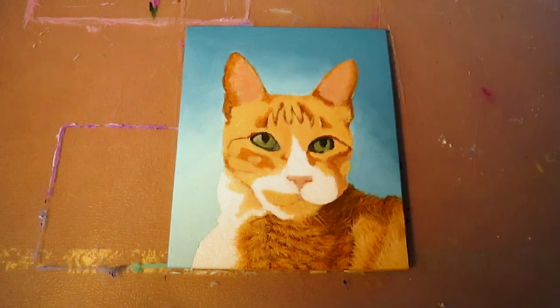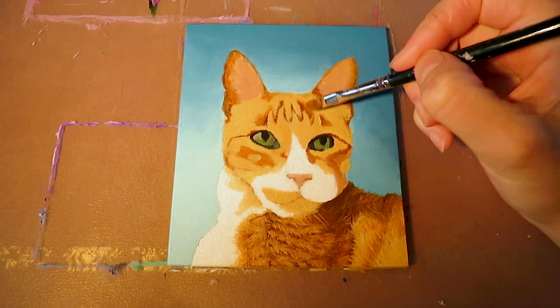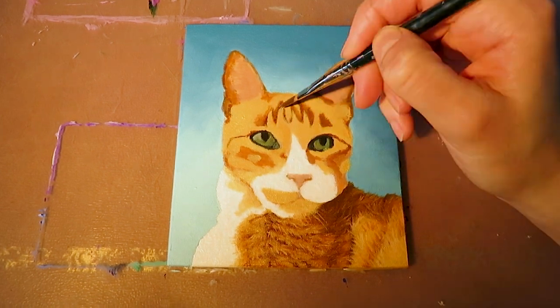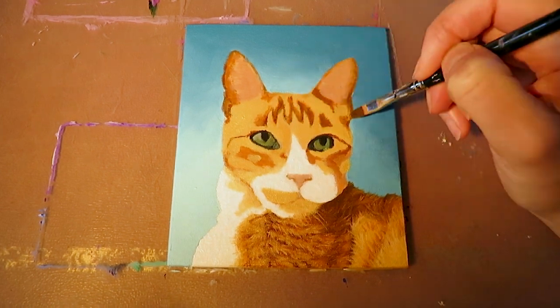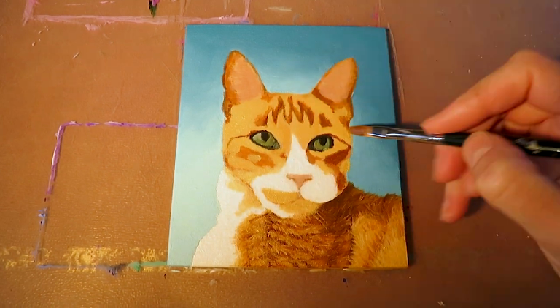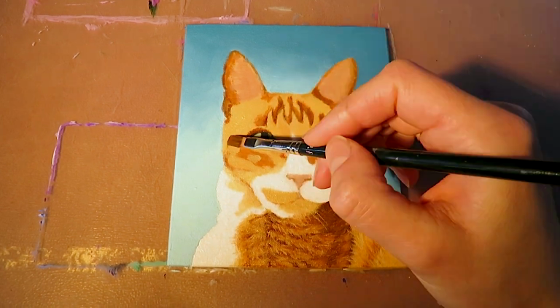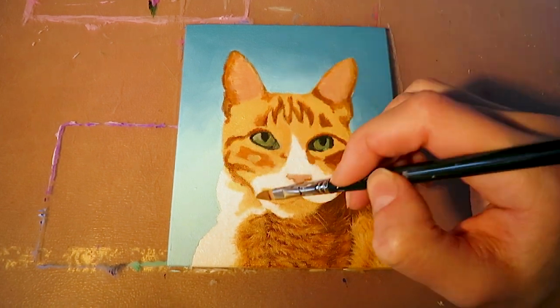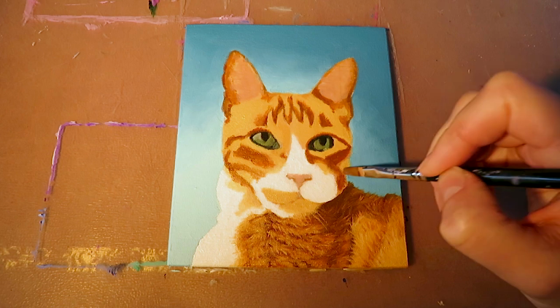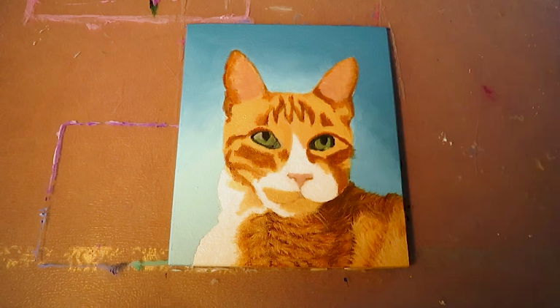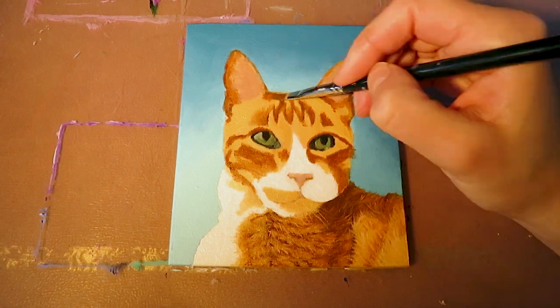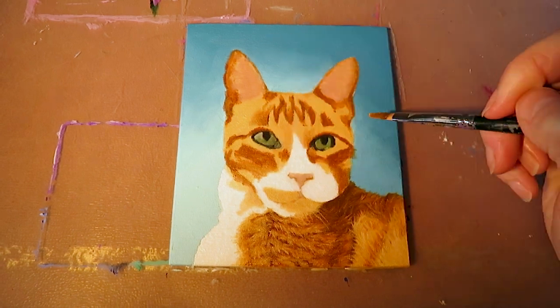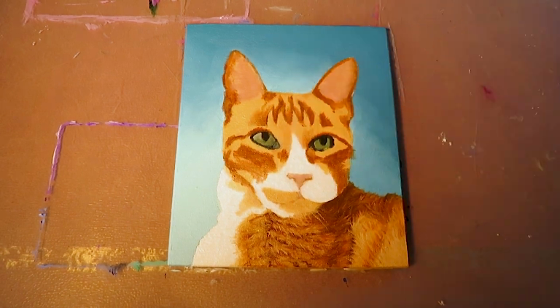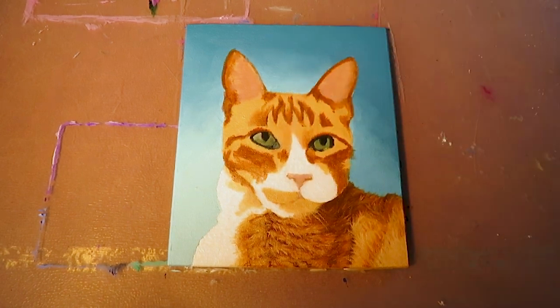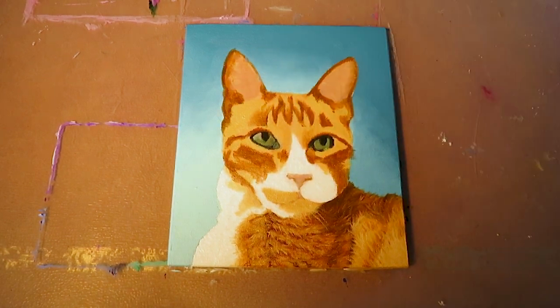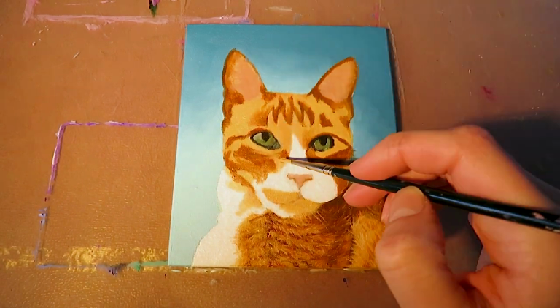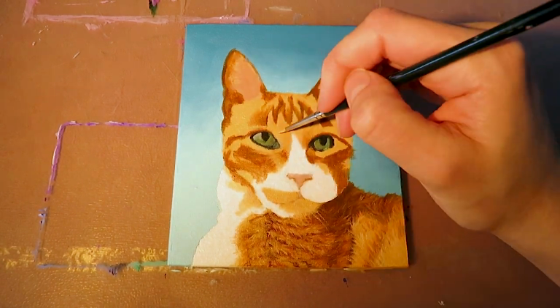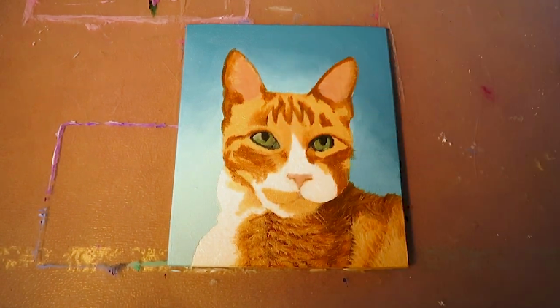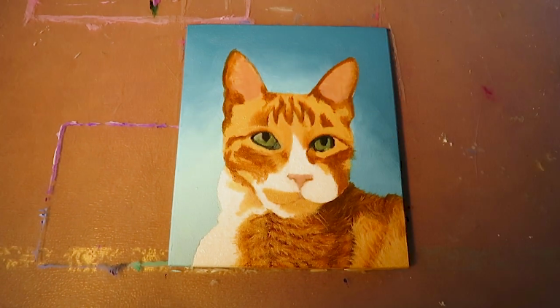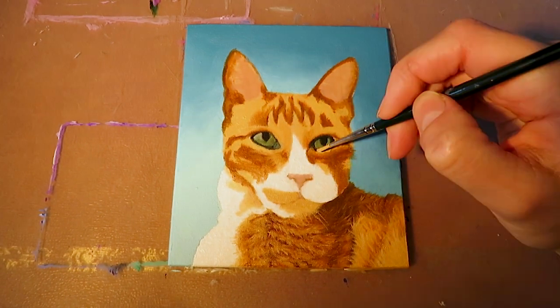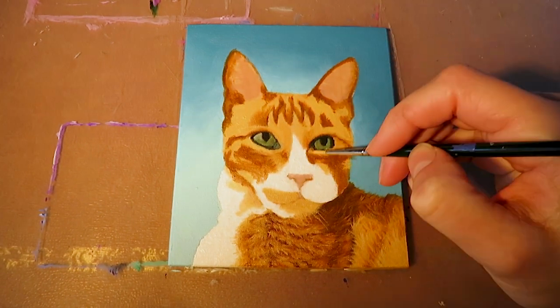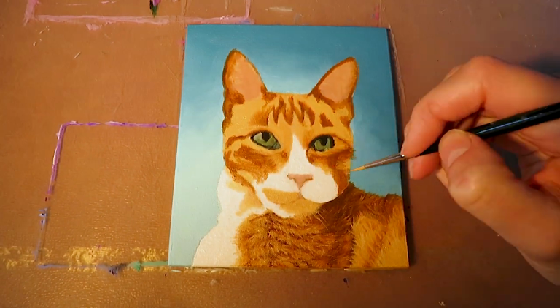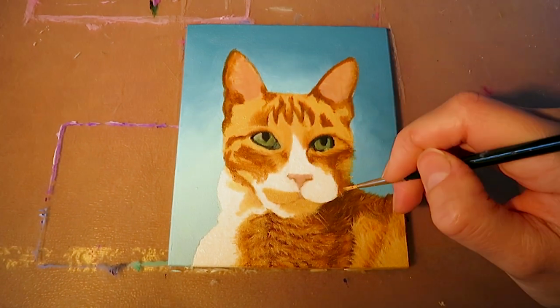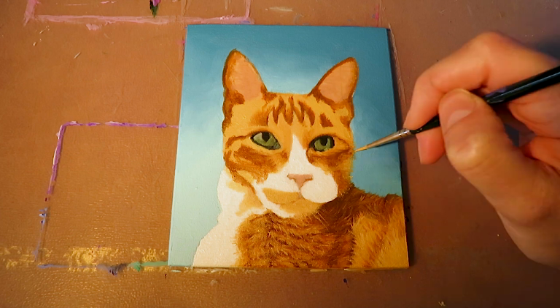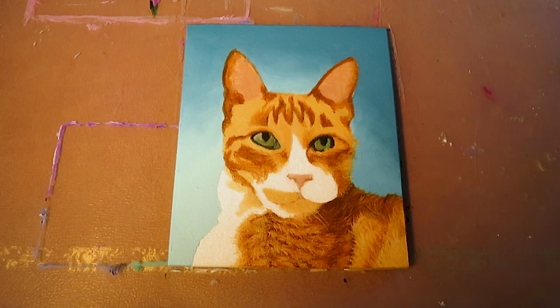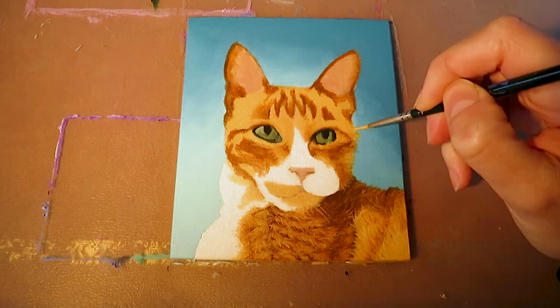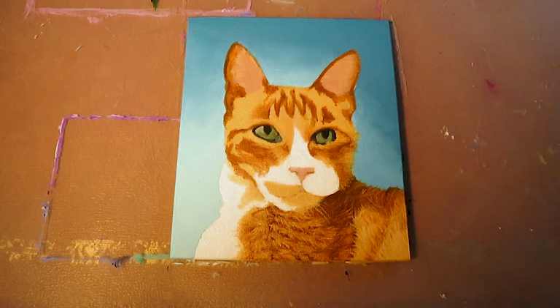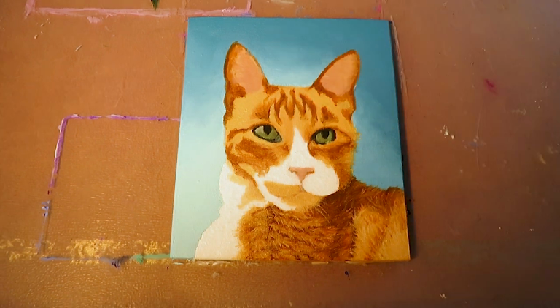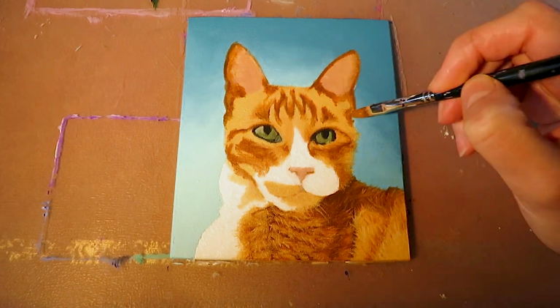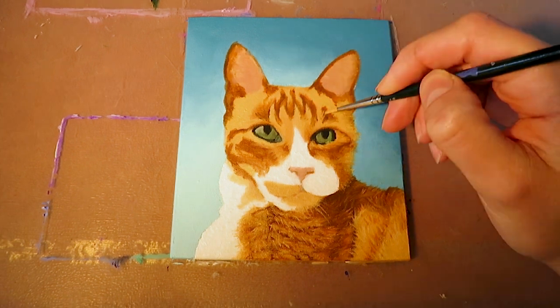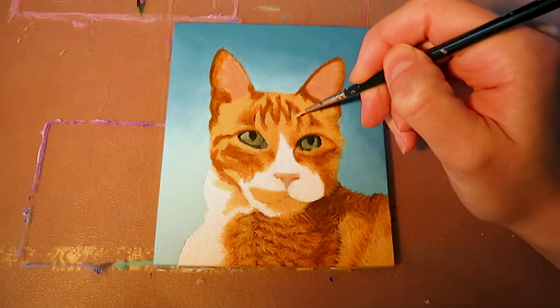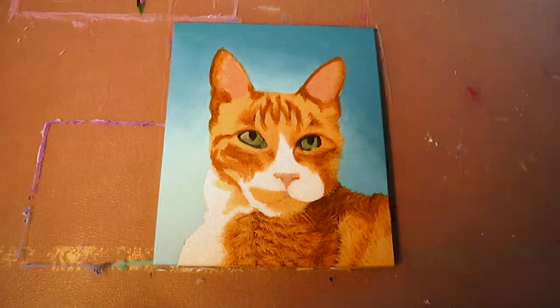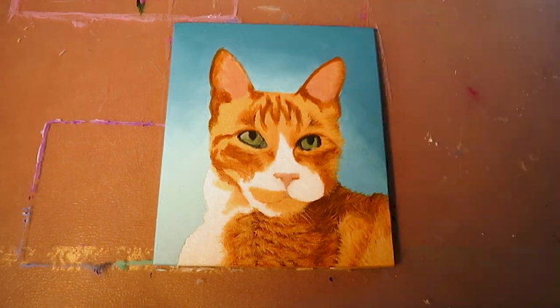I use the same approach for the face of the cat and I really make sure to blend the colors first and then create an even smoother transition by painting every single hair.